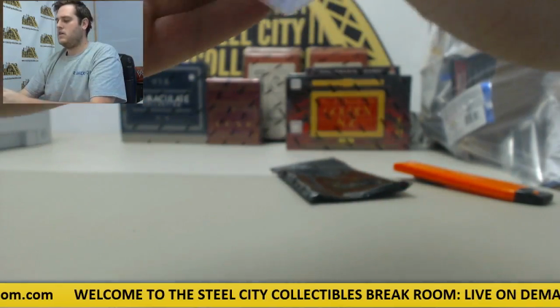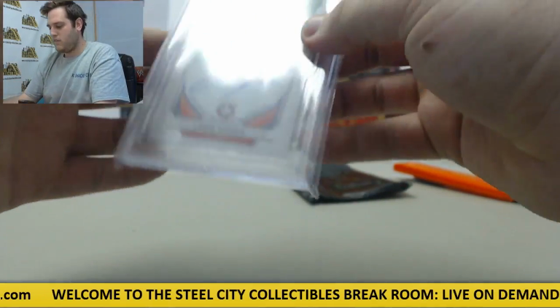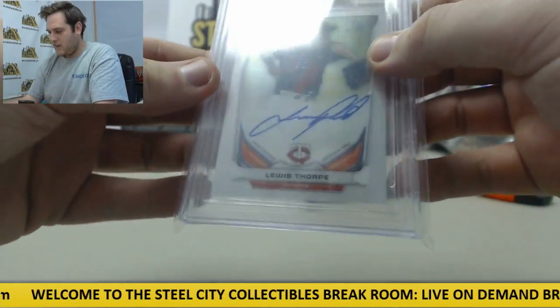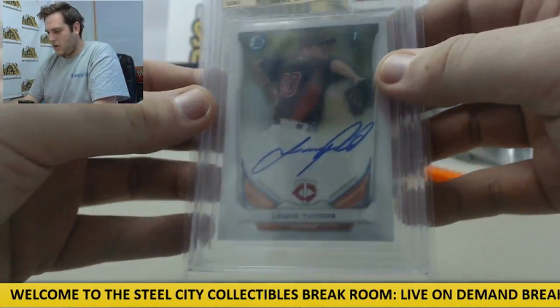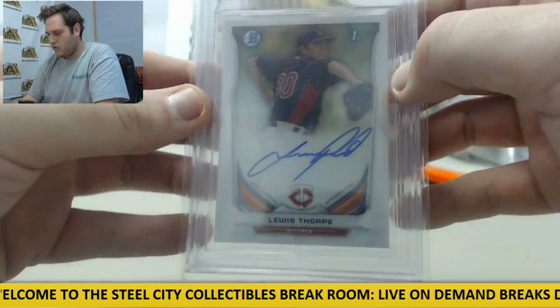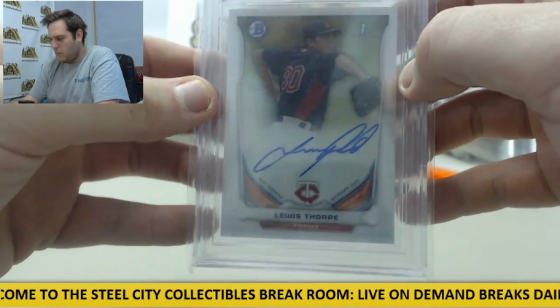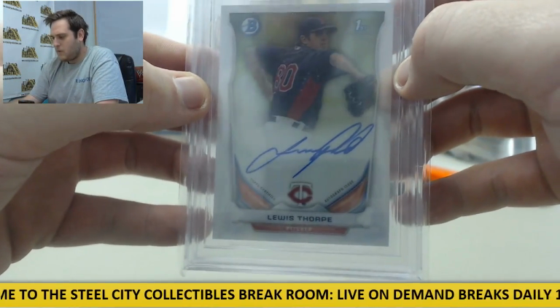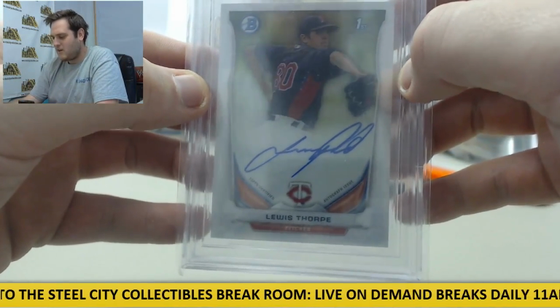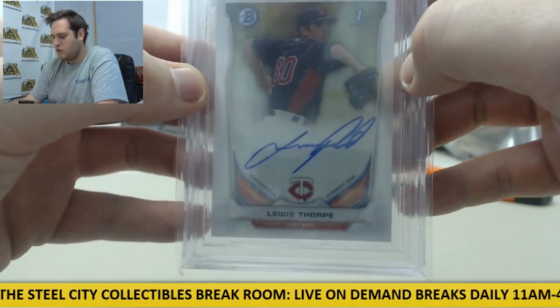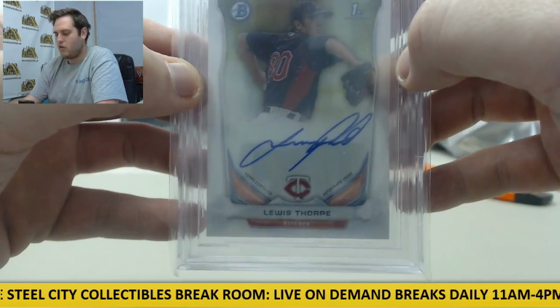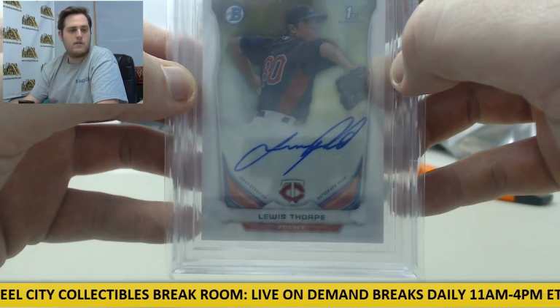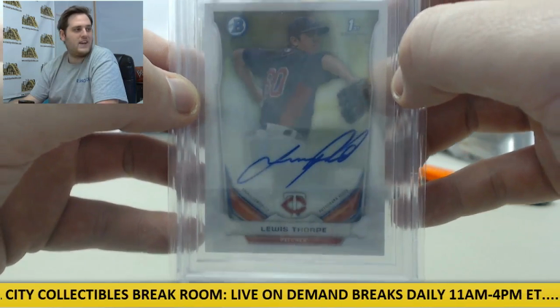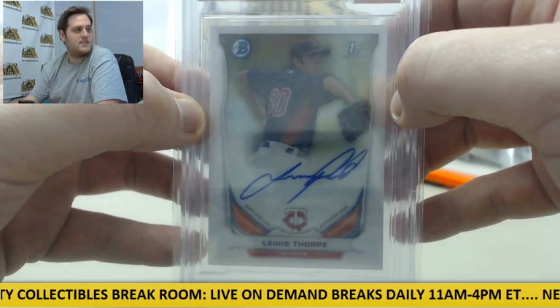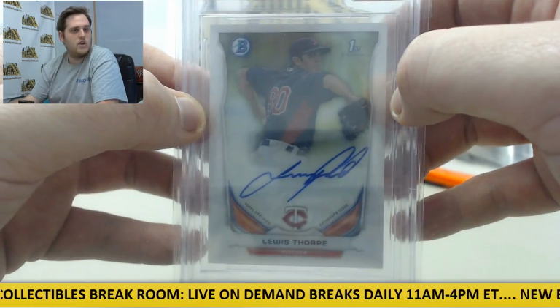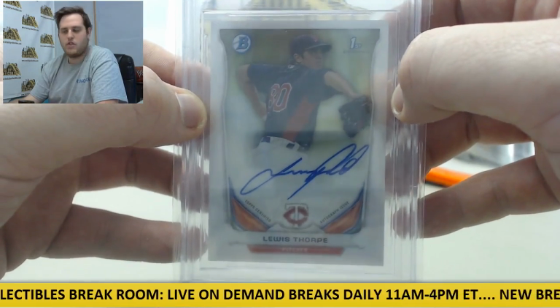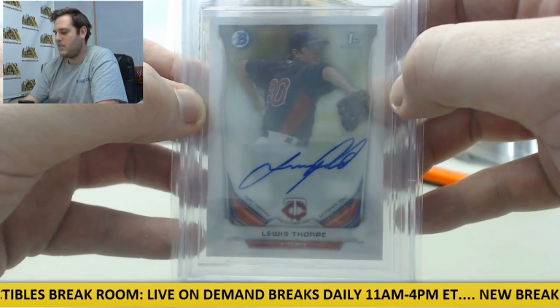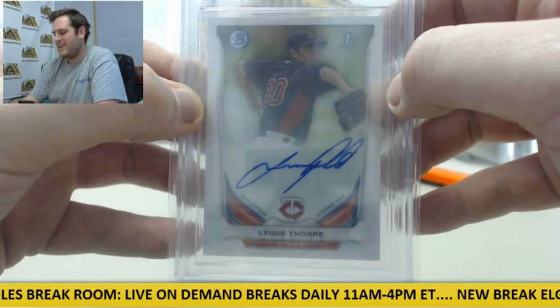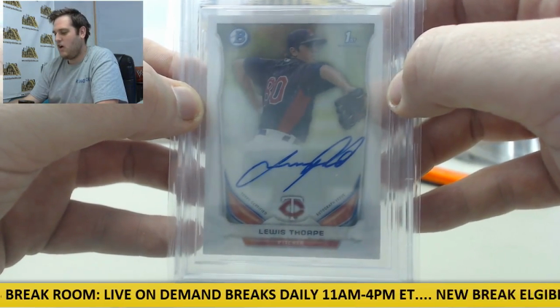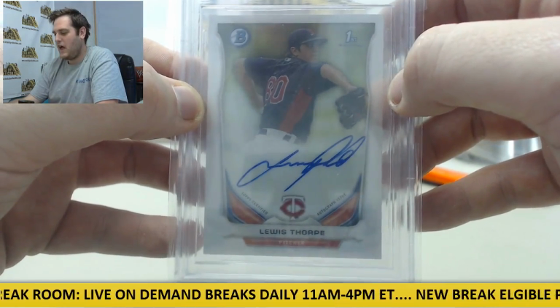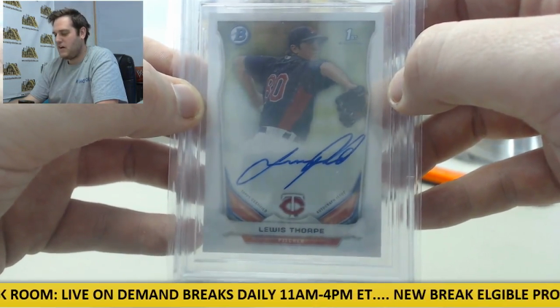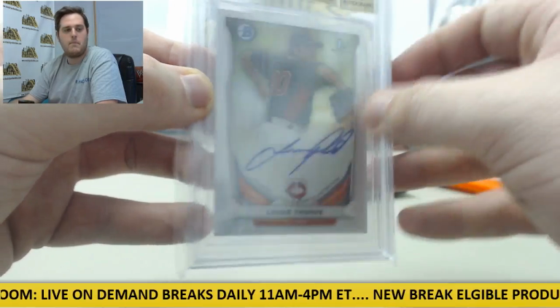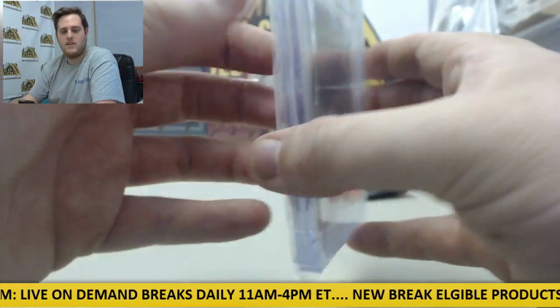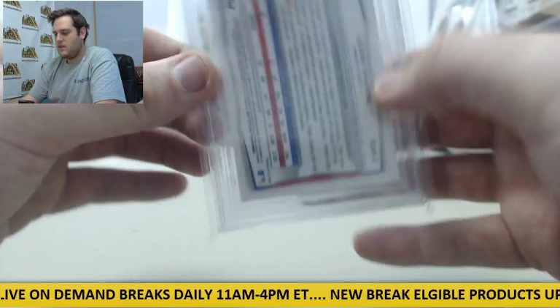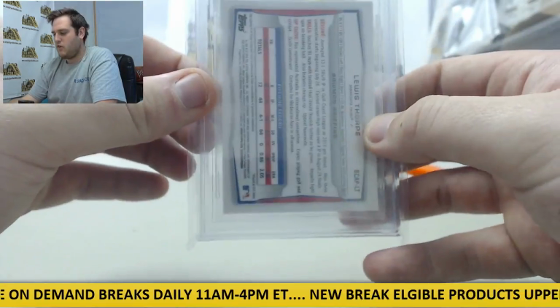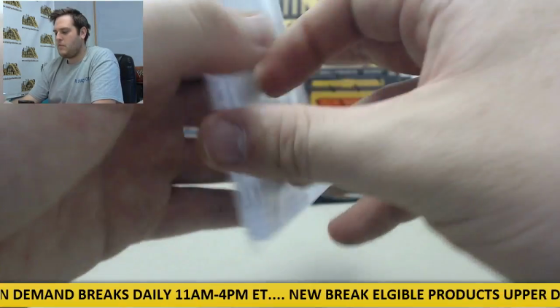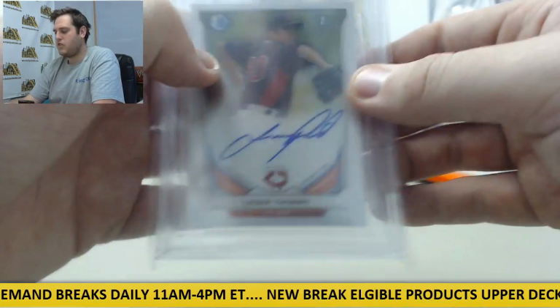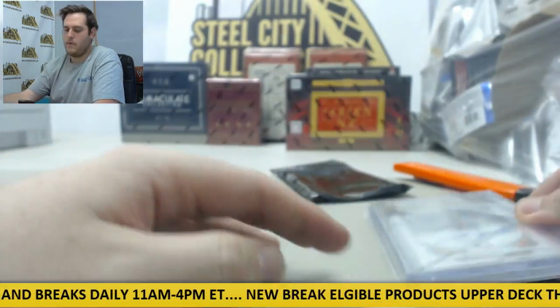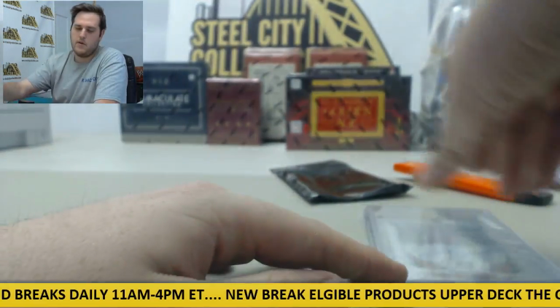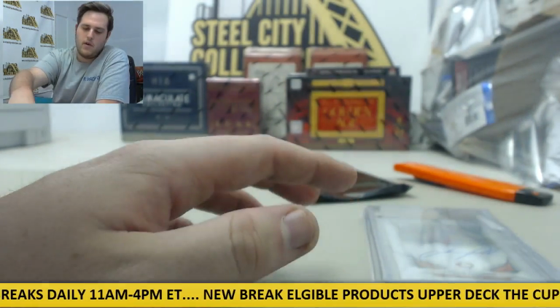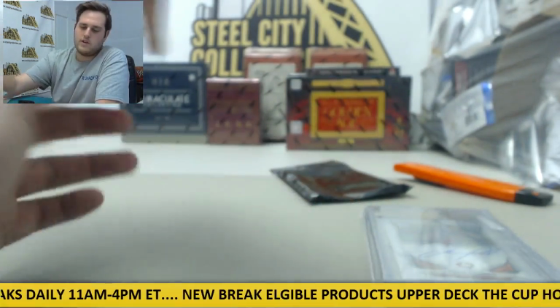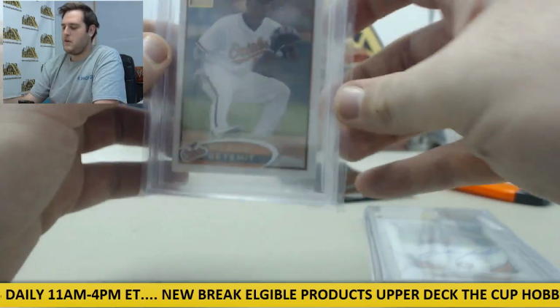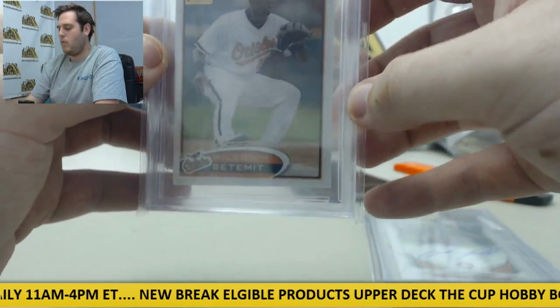And finally, an auto right here — 2014 Bowman Chrome Prospects Auto, Lewis Thorpe for the Twins. Lewis Thorpe right there, 10 auto, 9.5 Gem Mint. So that's Lewis Thorpe, Wilson Bediment 1 of 1.